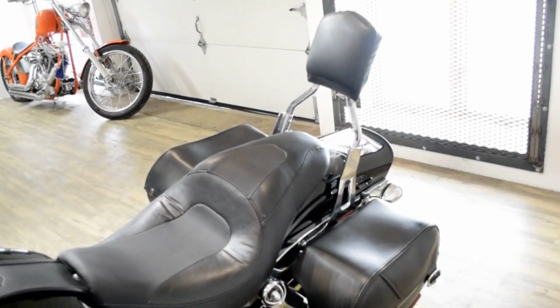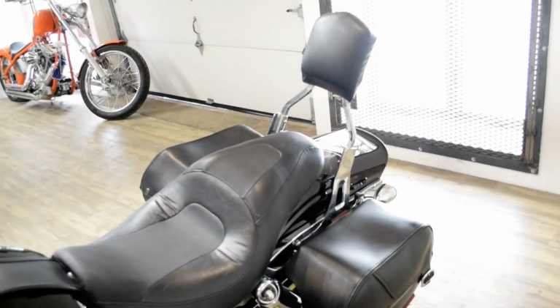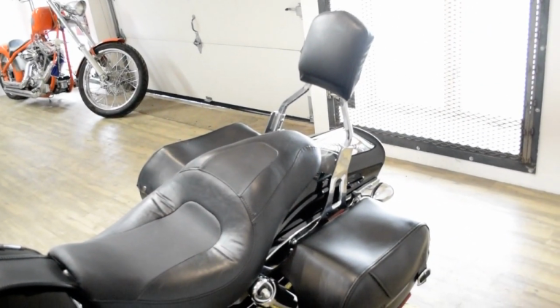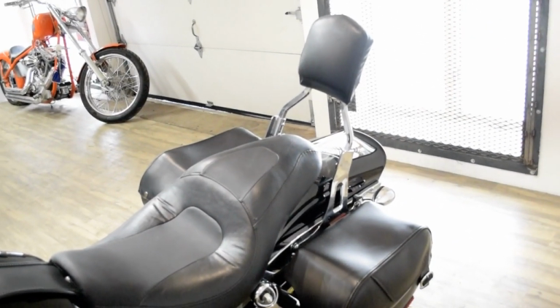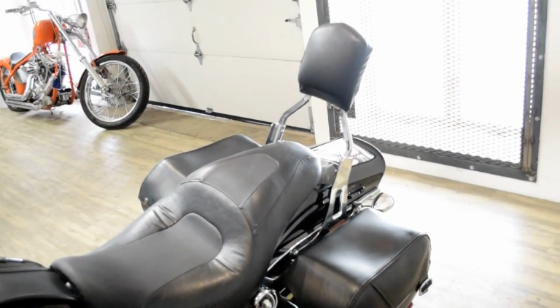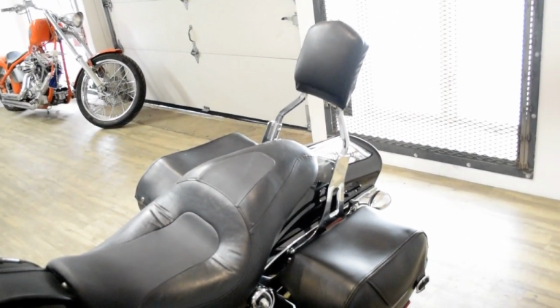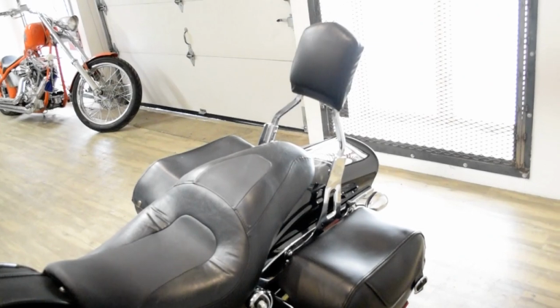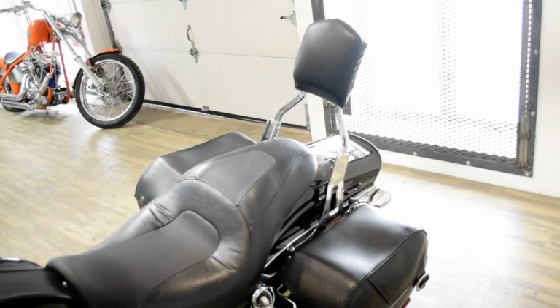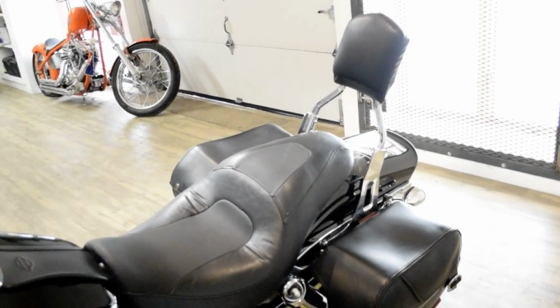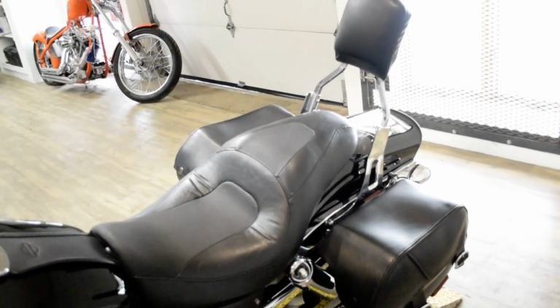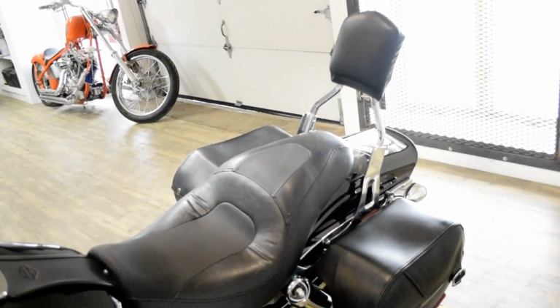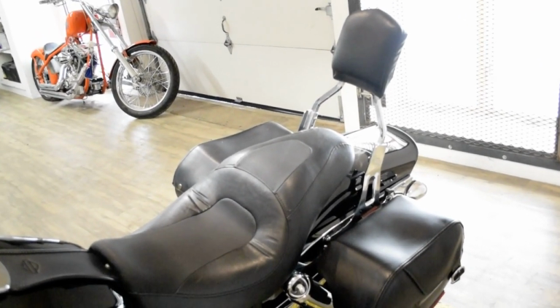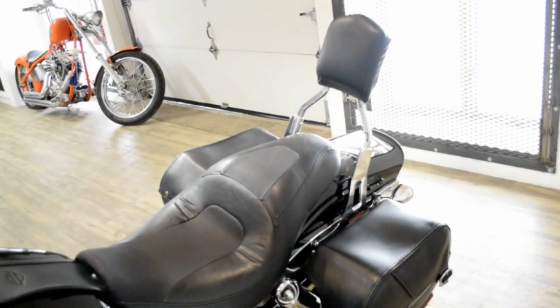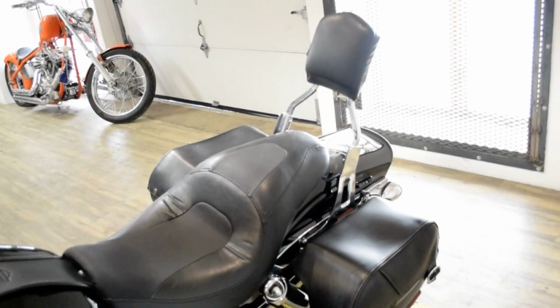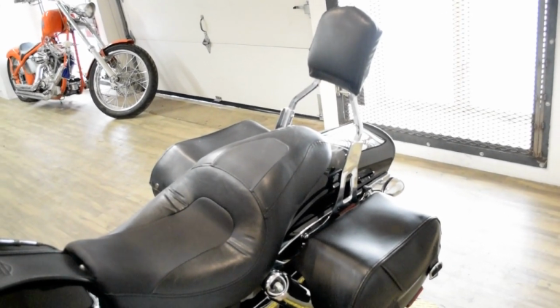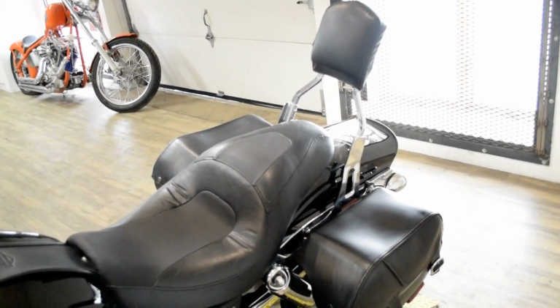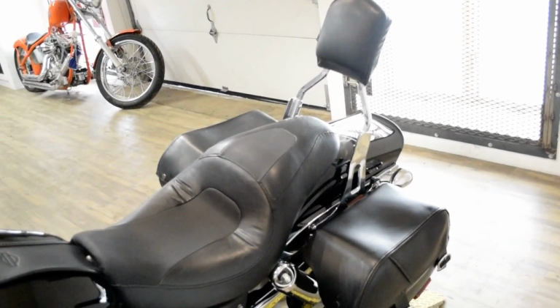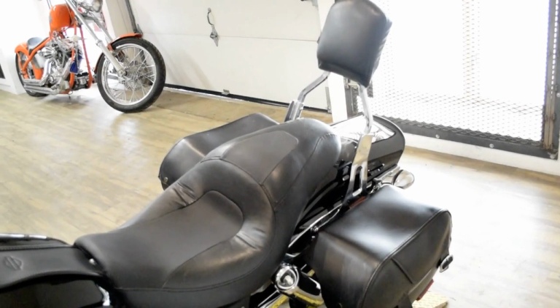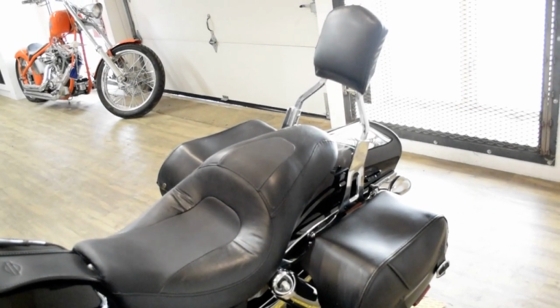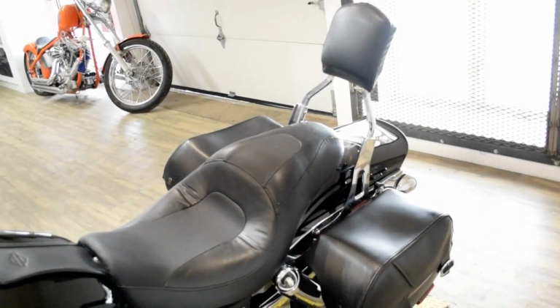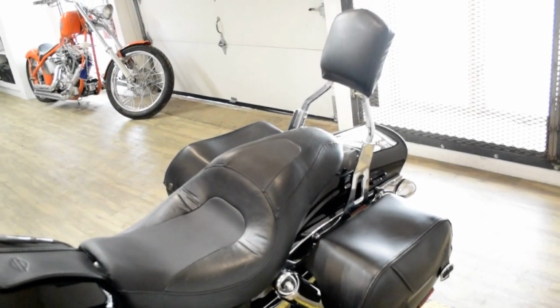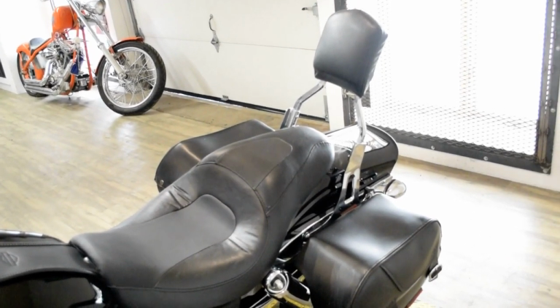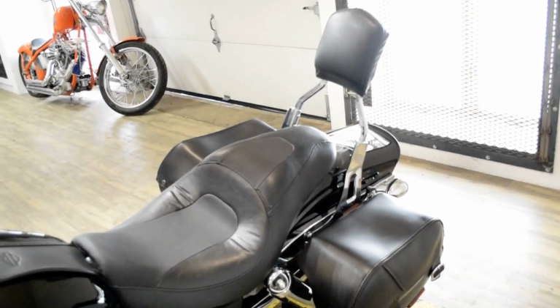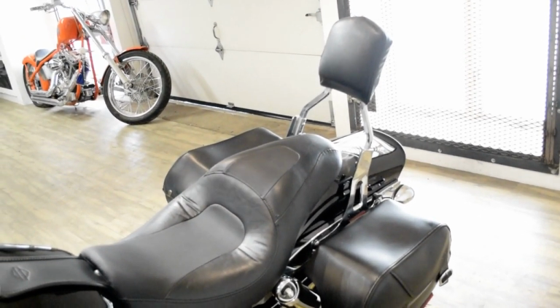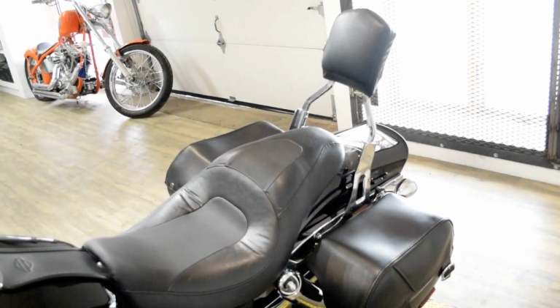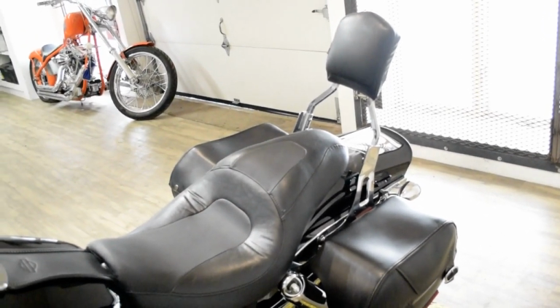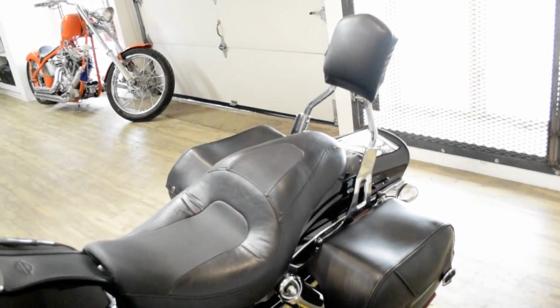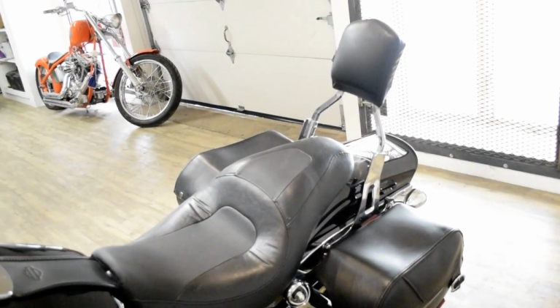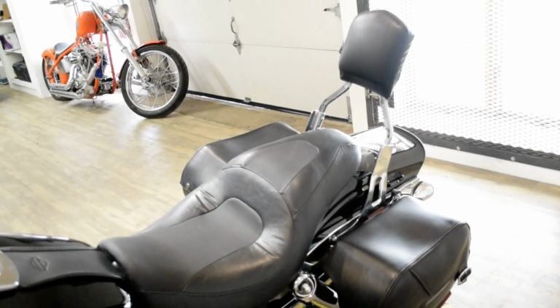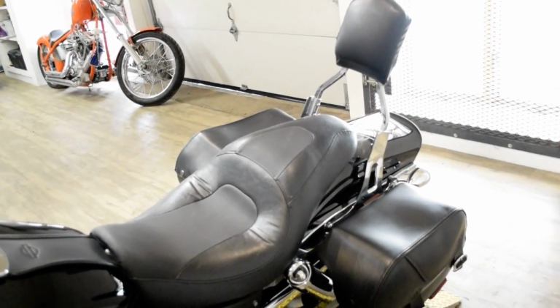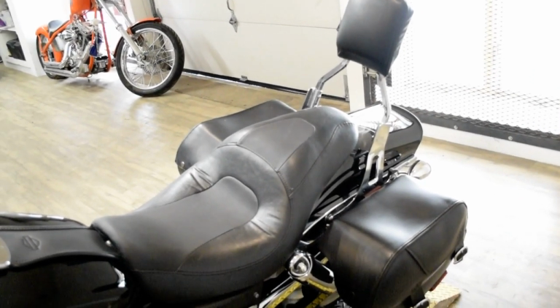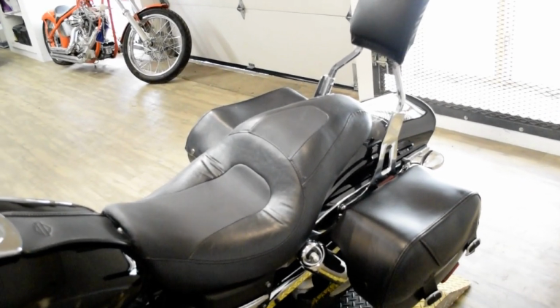This bike has been serviced and safety inspected and is ready for the road. It has the windshield, the foam mount, custom paint, Vance & Hines pipes, bags, passenger backrest, and an aftermarket air cleaner.